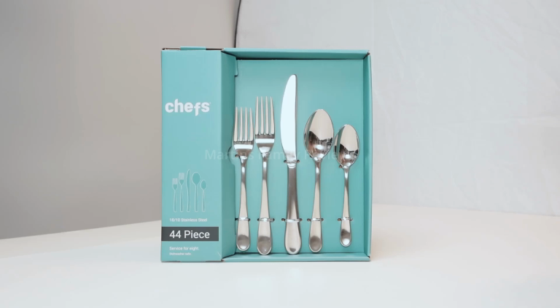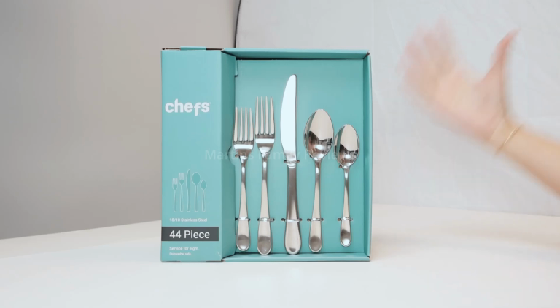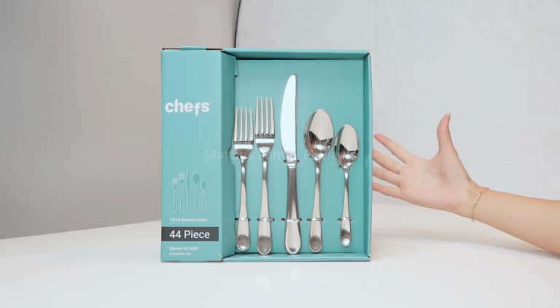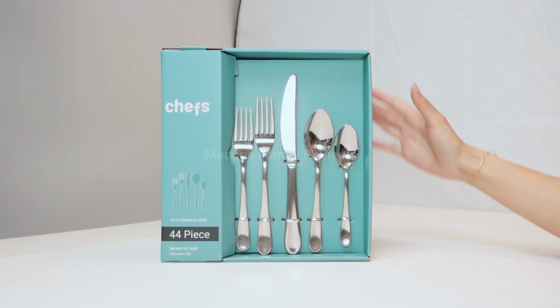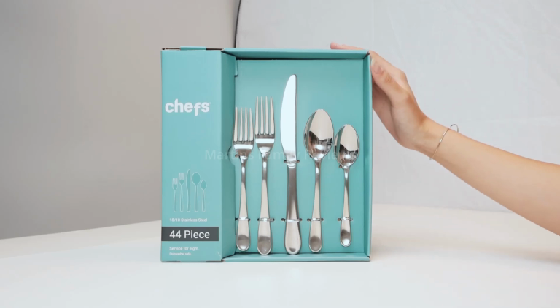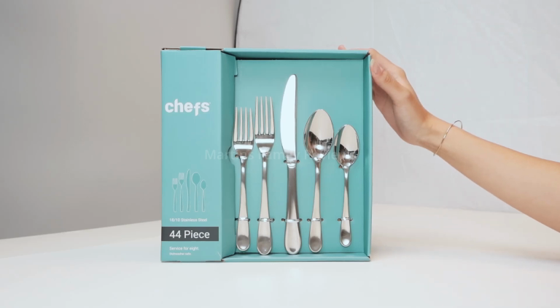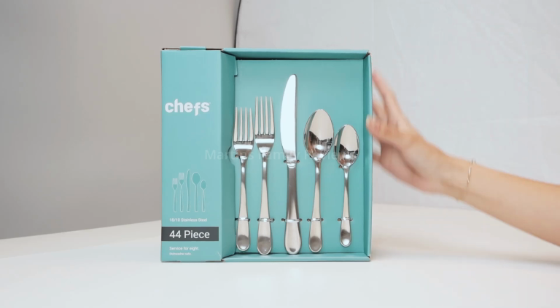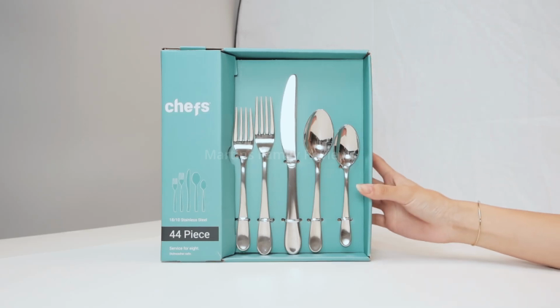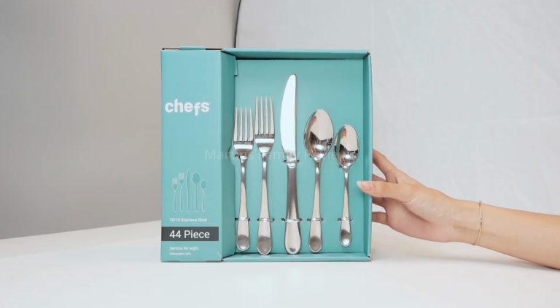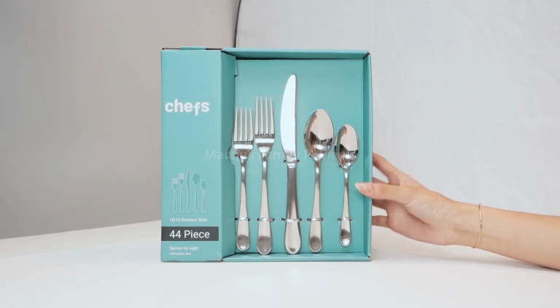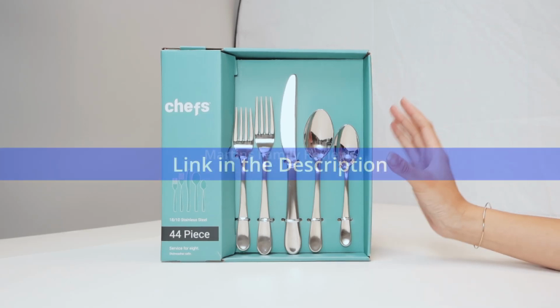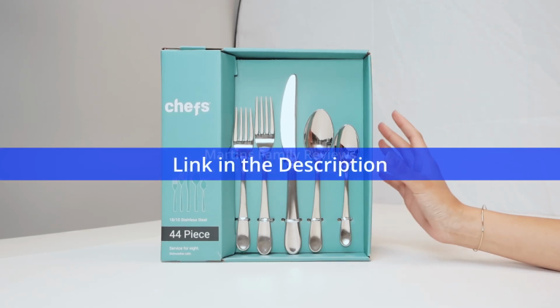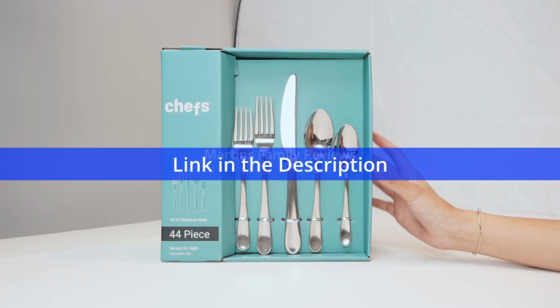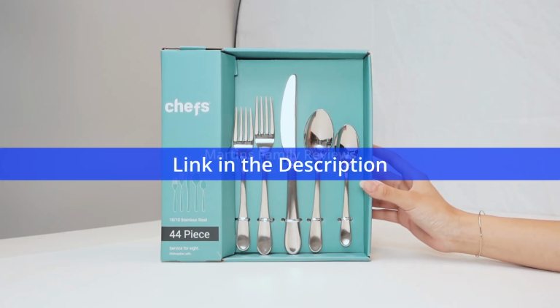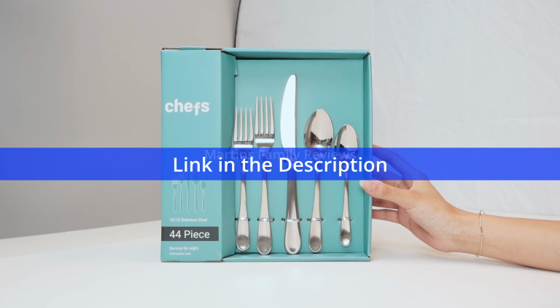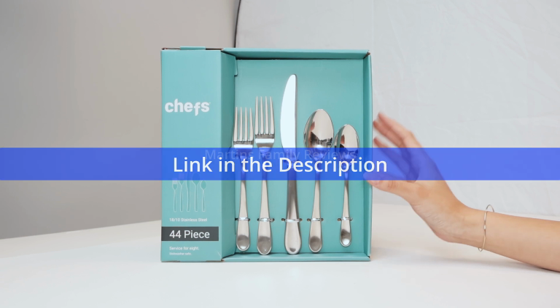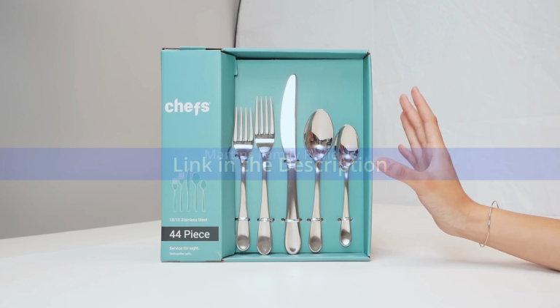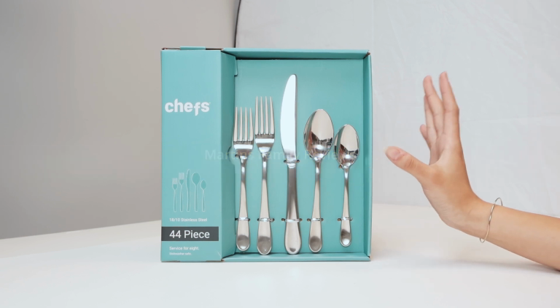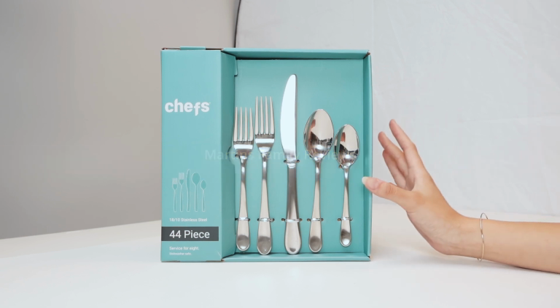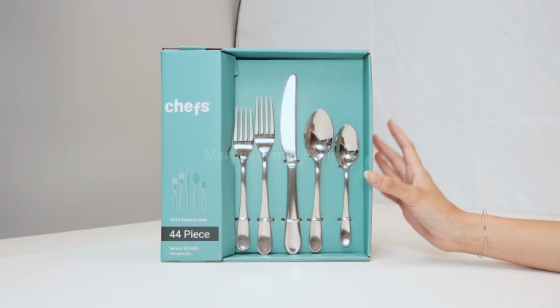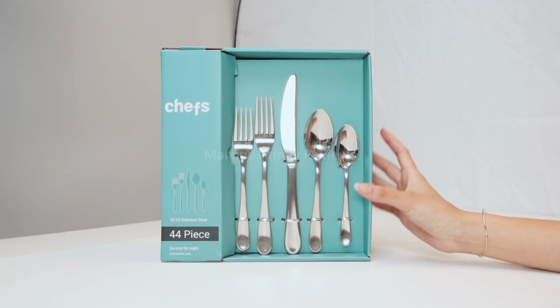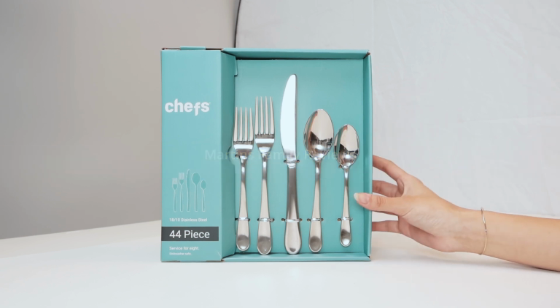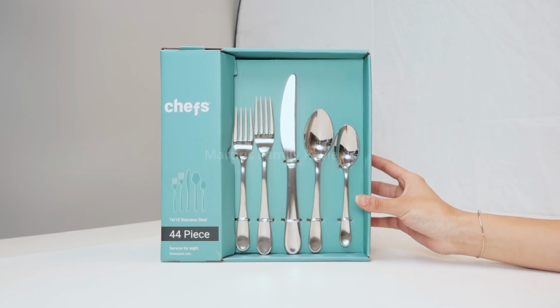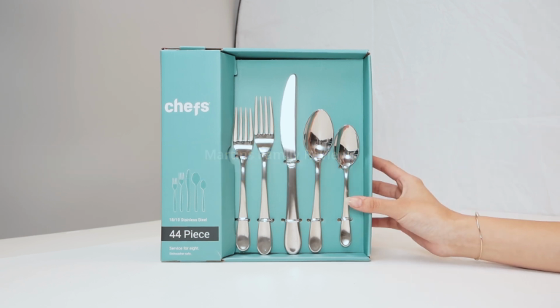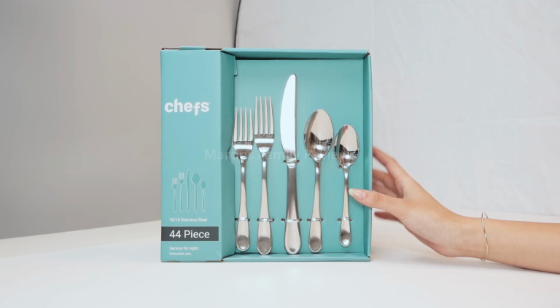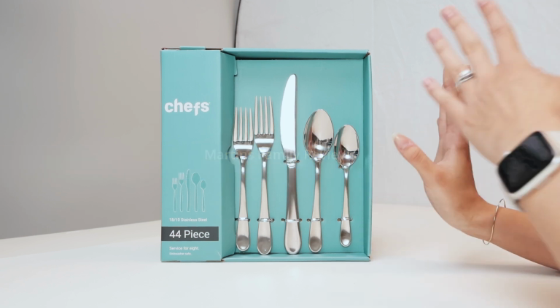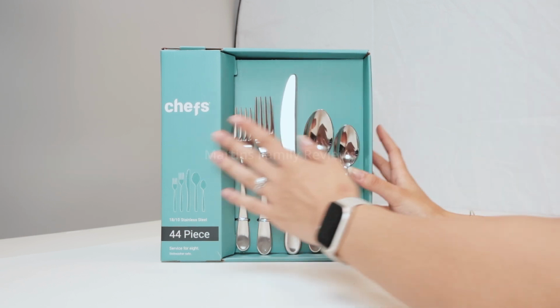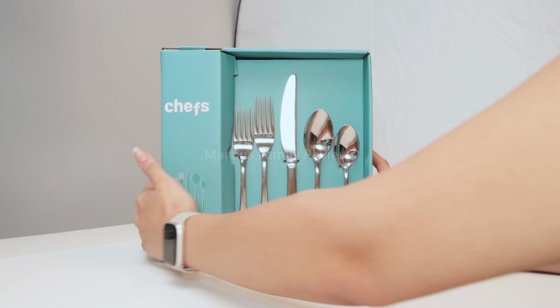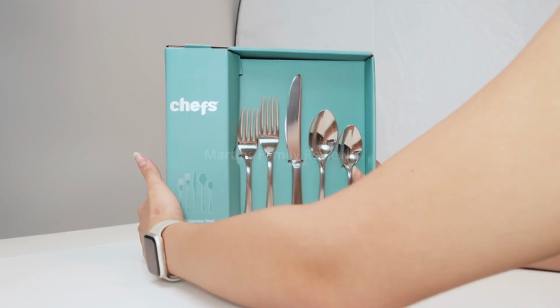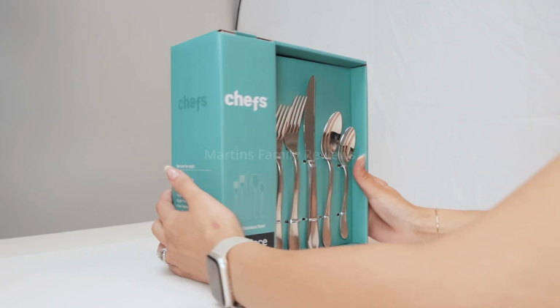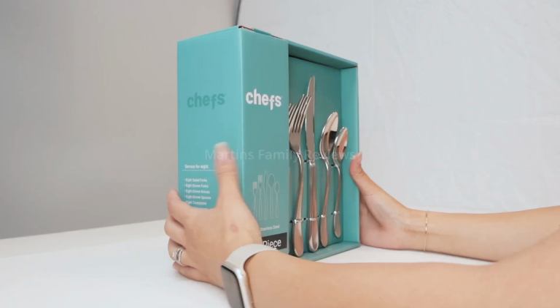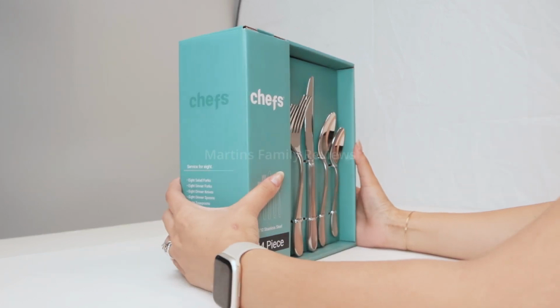Hi everyone, today I have the Chefs 44-piece stainless steel silverware set. It is a service for up to 8 people and dishwasher safe. Comes with everything you need, so let's check it out.